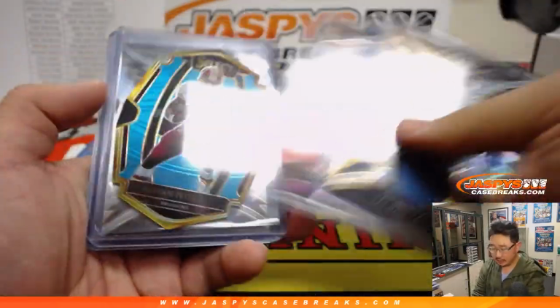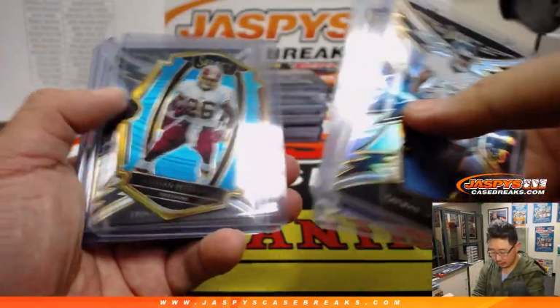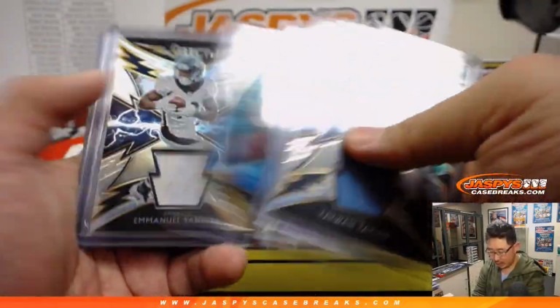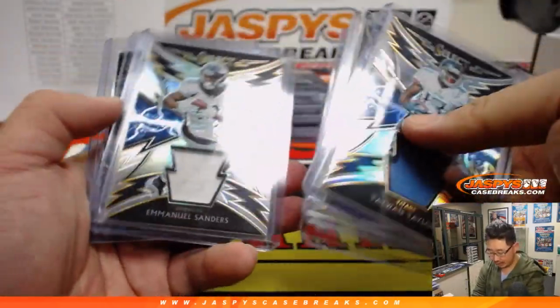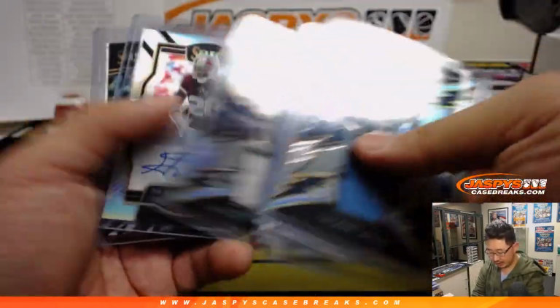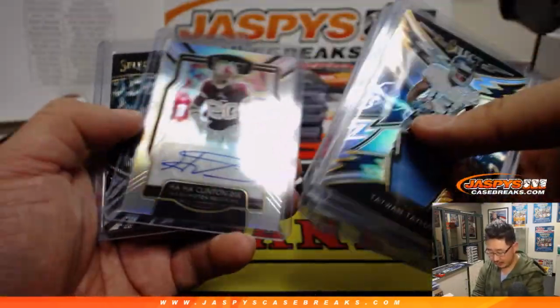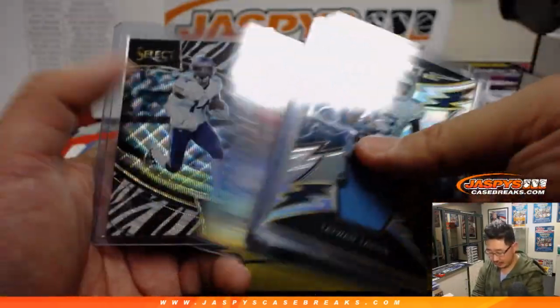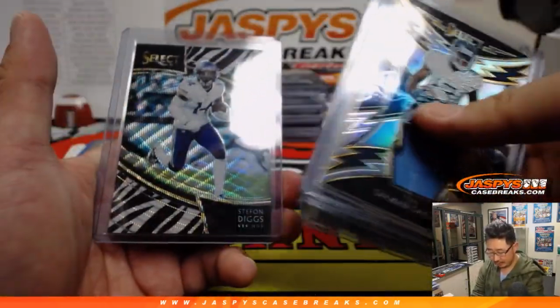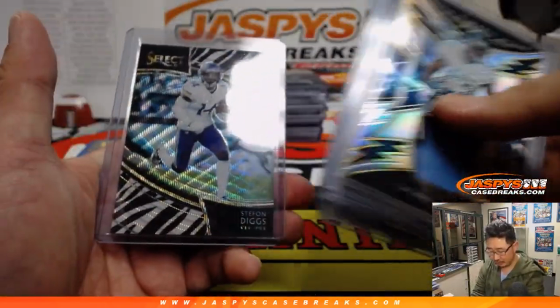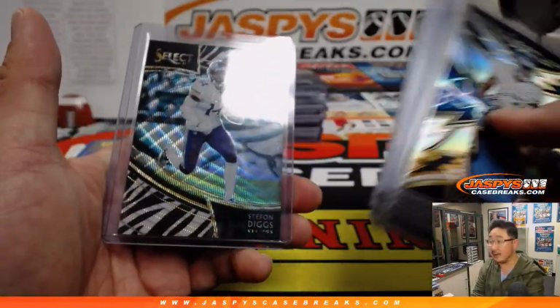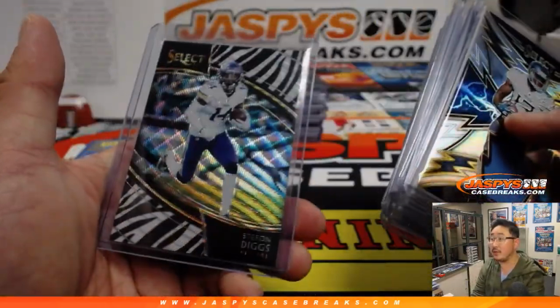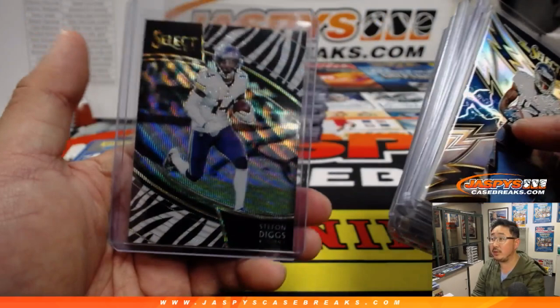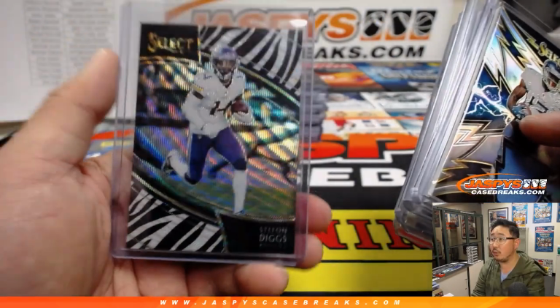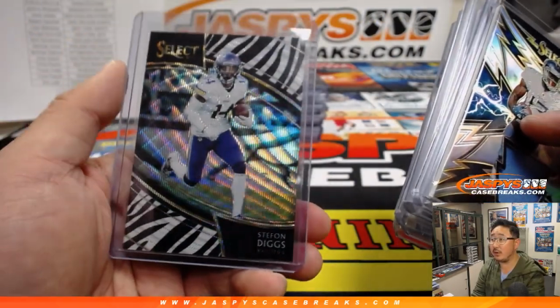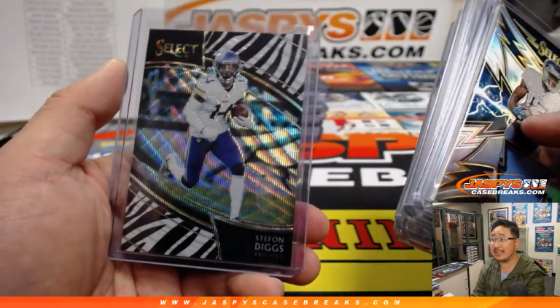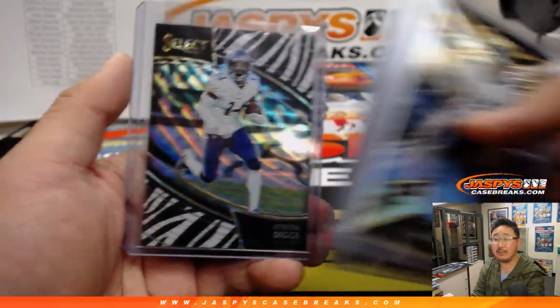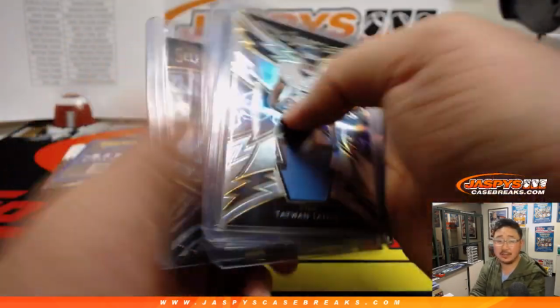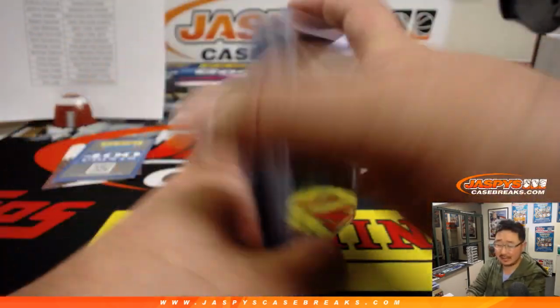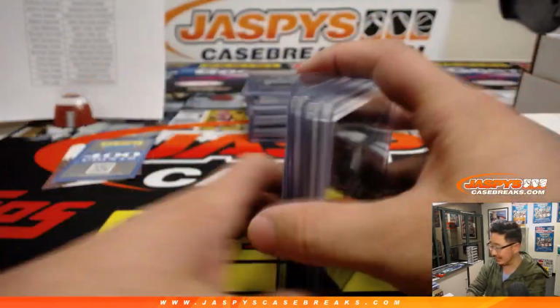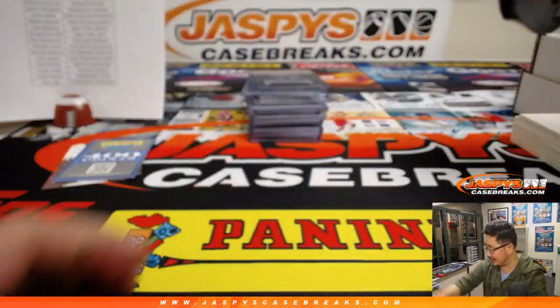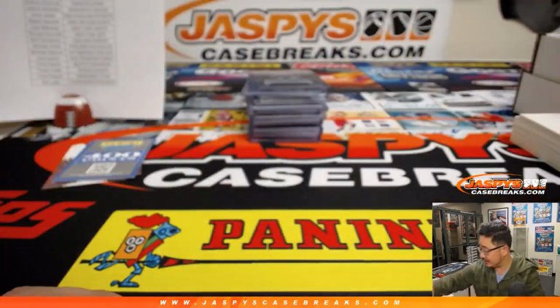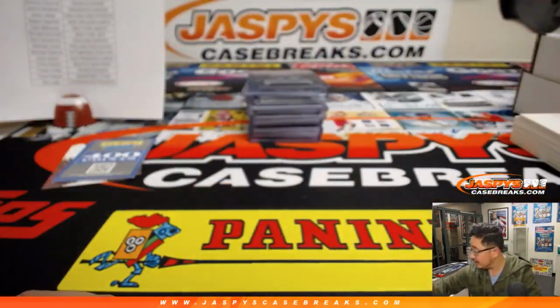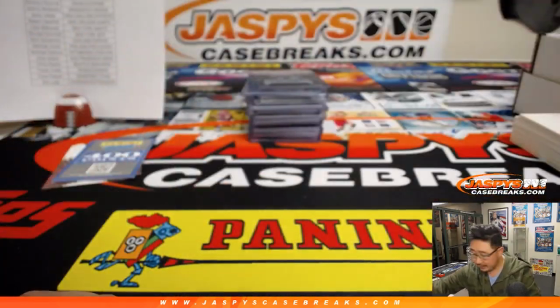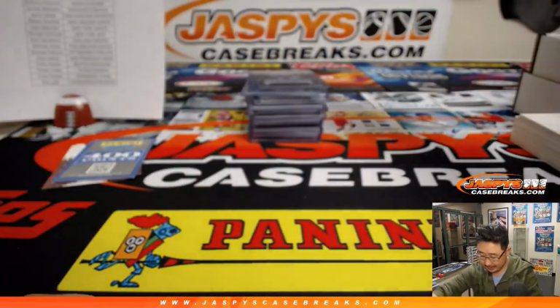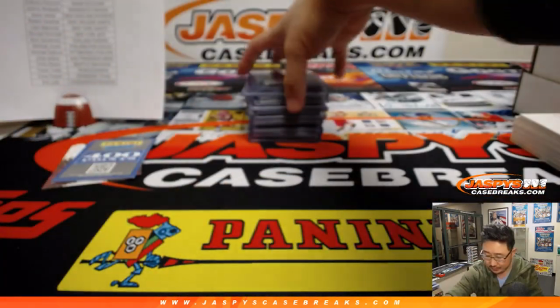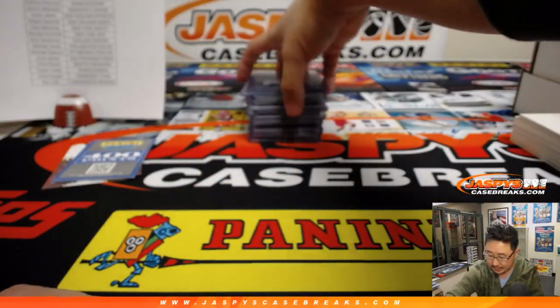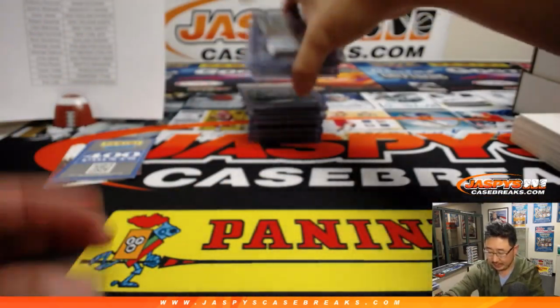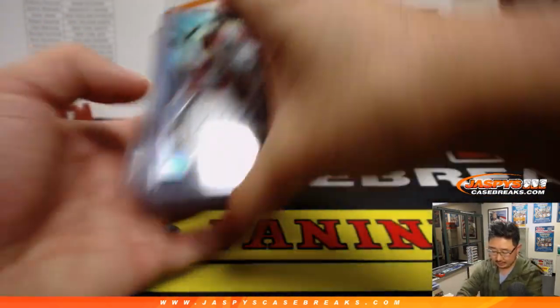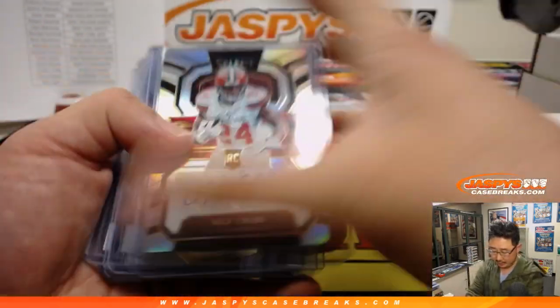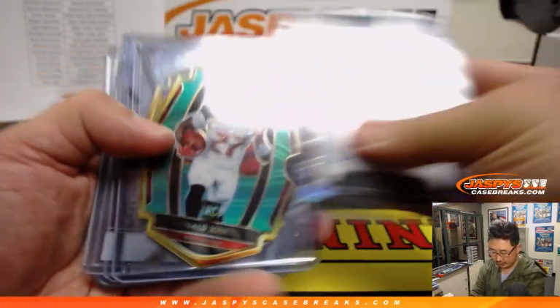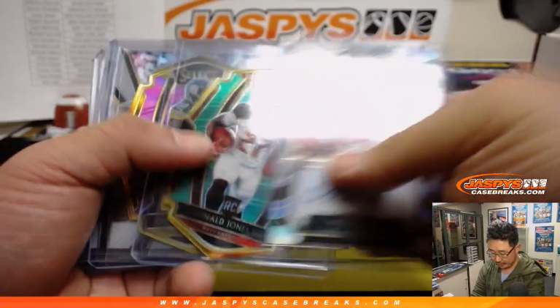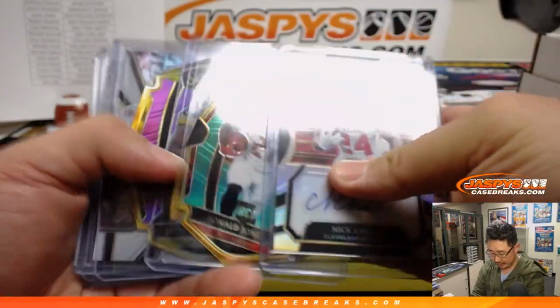There's a jersey auto Nick Chubb — there was another one in there too. That was your one per case zebra Stefan Diggs. Can you dig it? And there's another Nick Chubb right there.